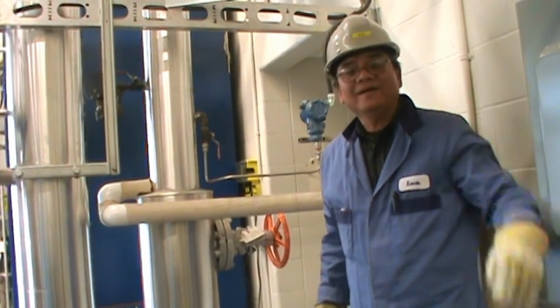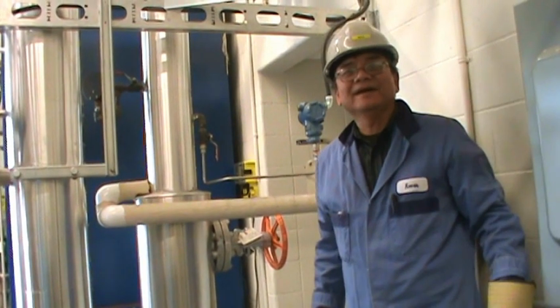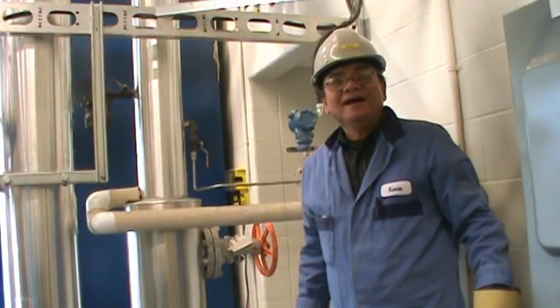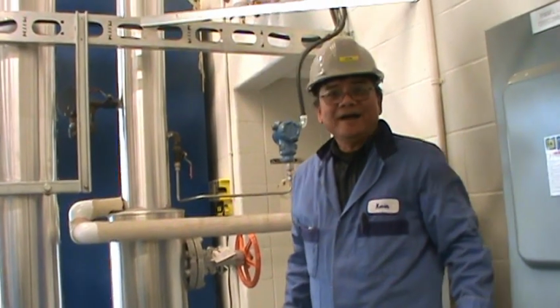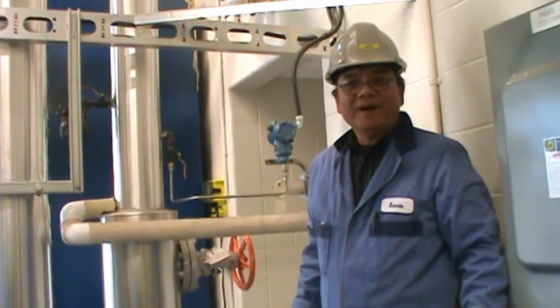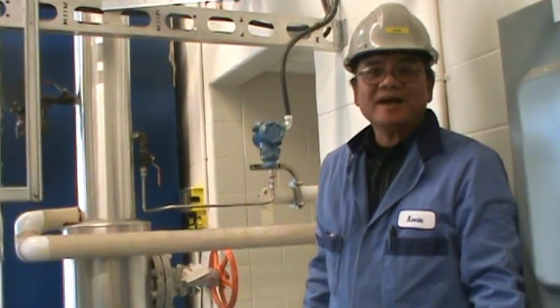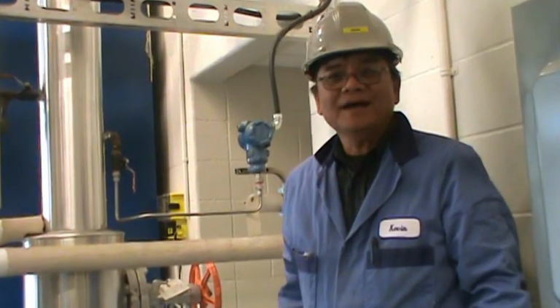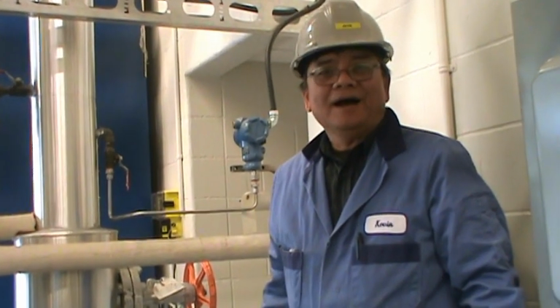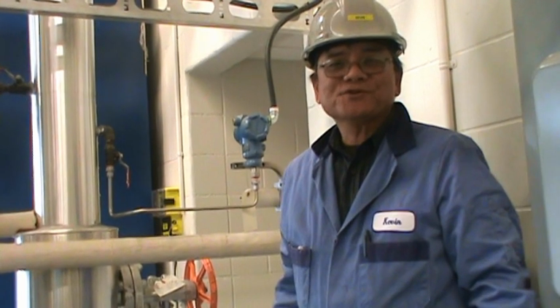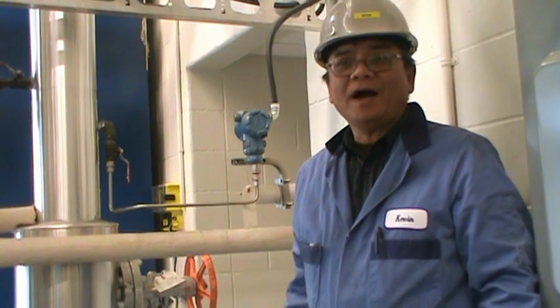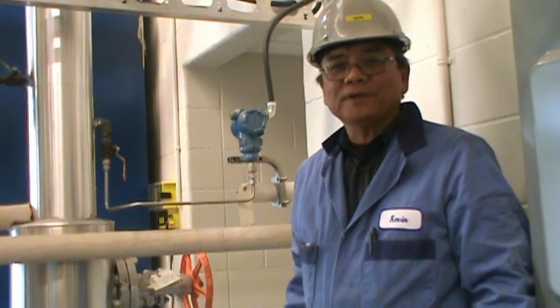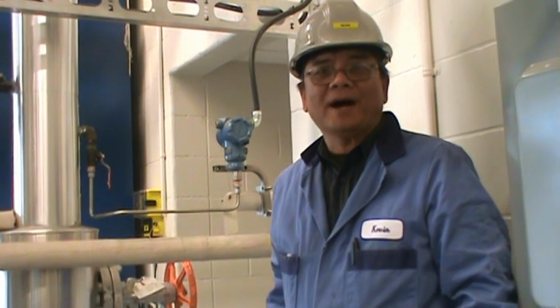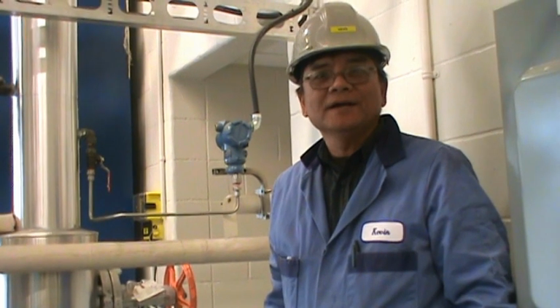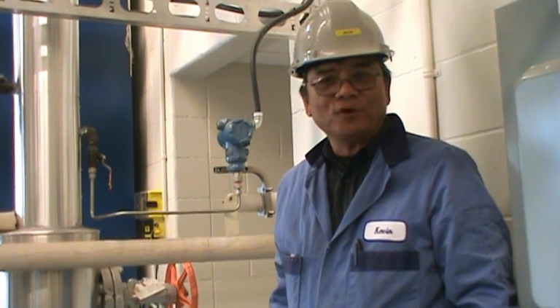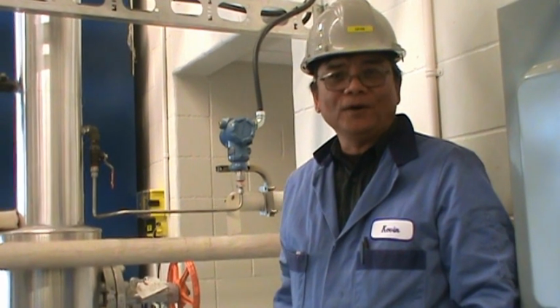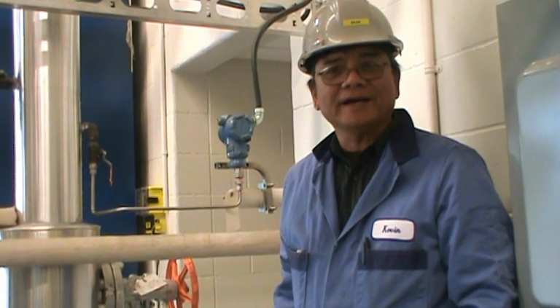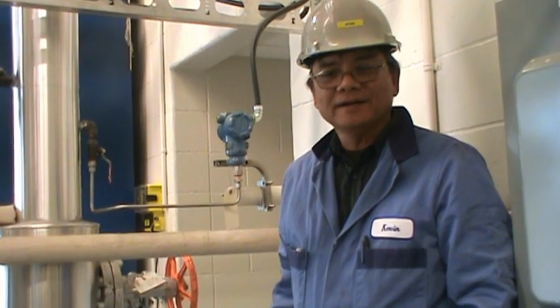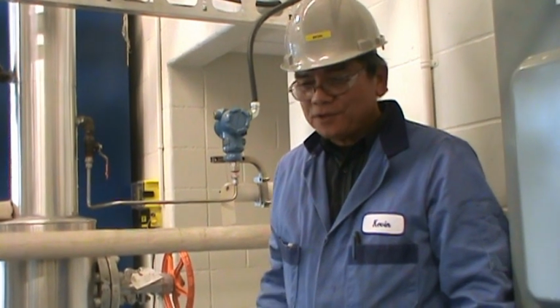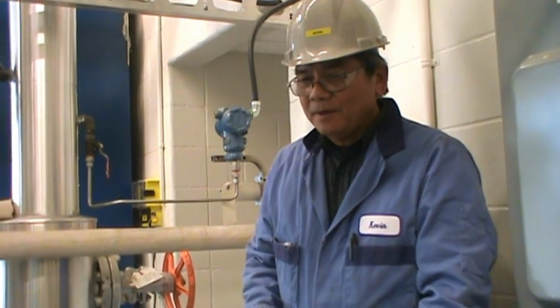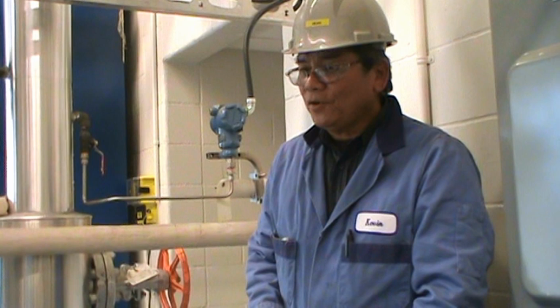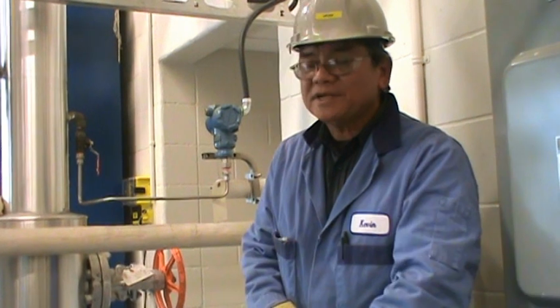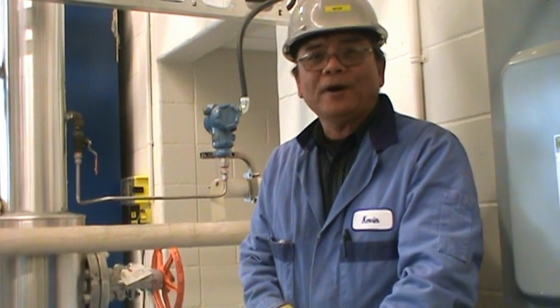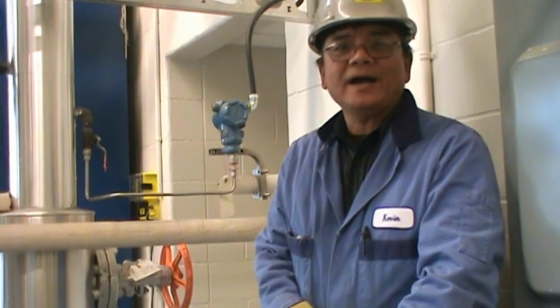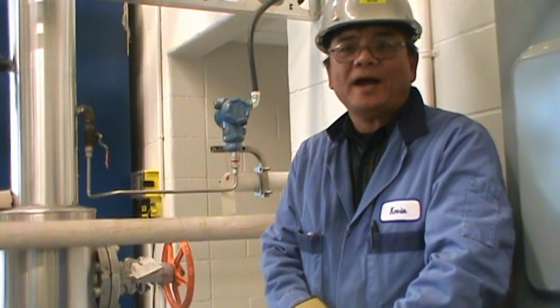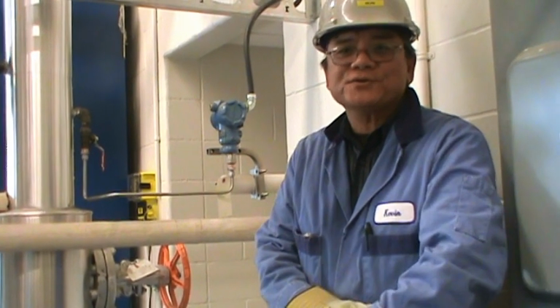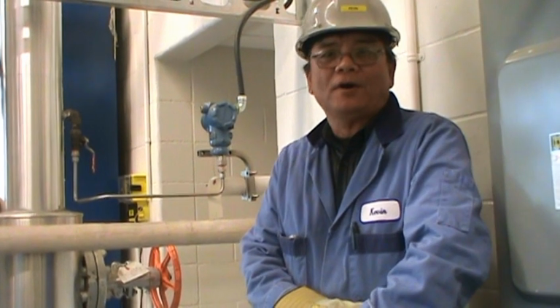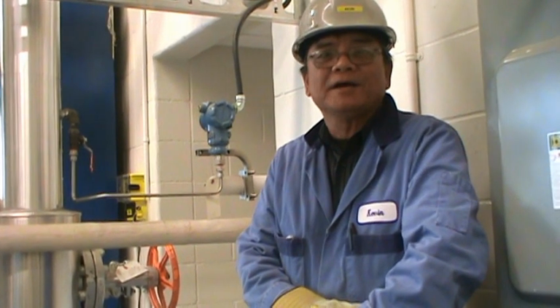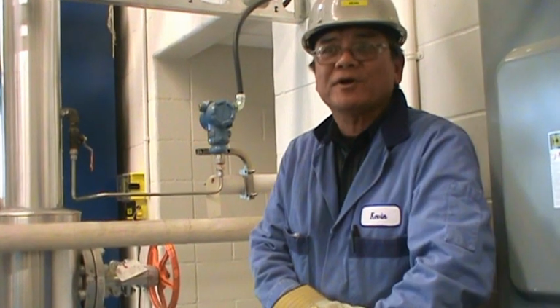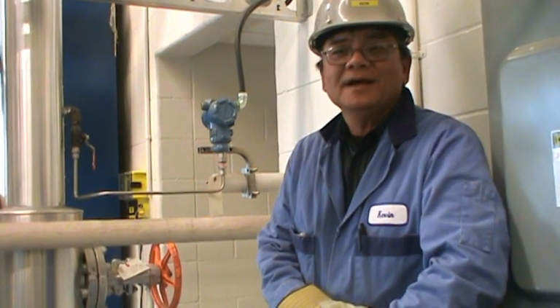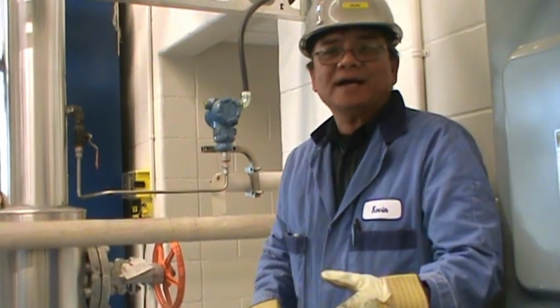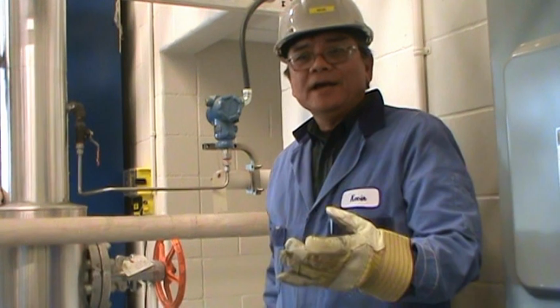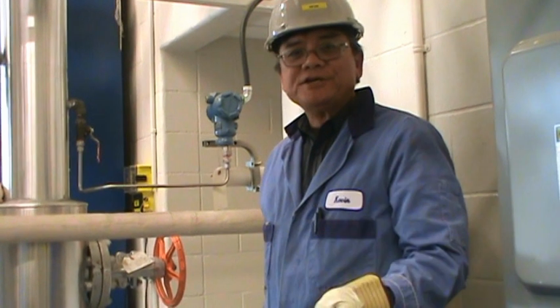Hi, my name is Kevin. Today I'm going to show you how to start a steam turbine and put the load on. Before we start, we have to put the auxiliary equipment on first — that means the condenser, the cooling tower, and the water pump.